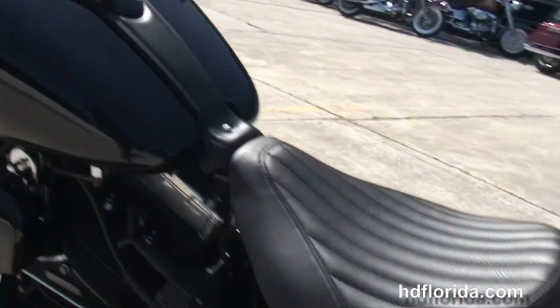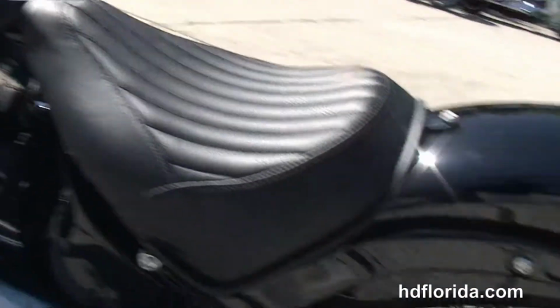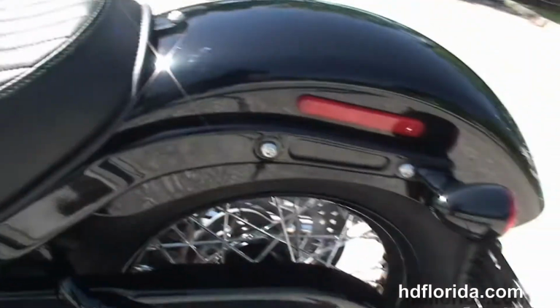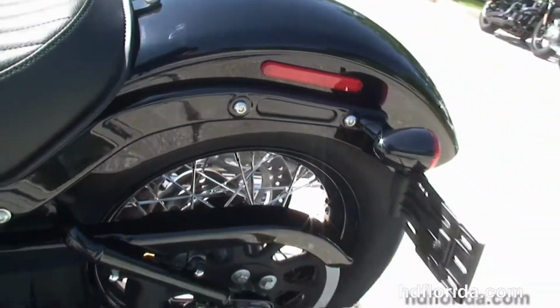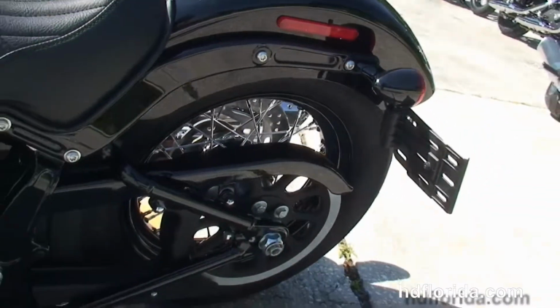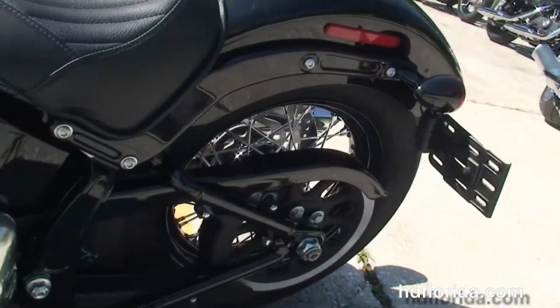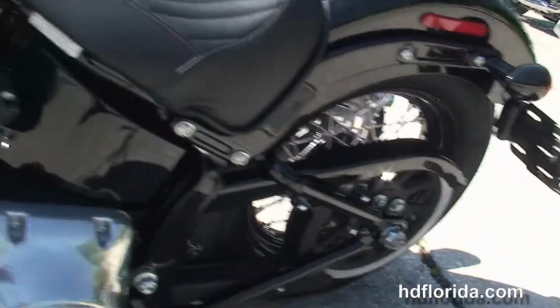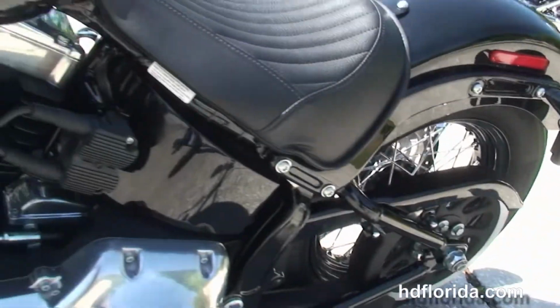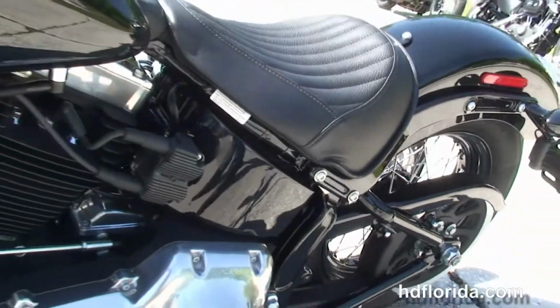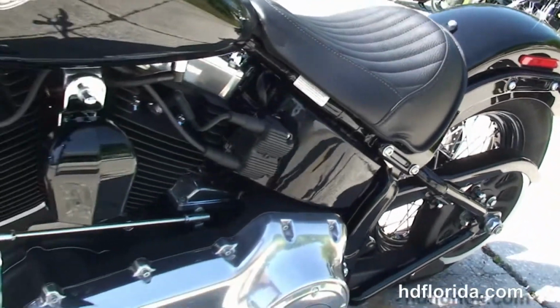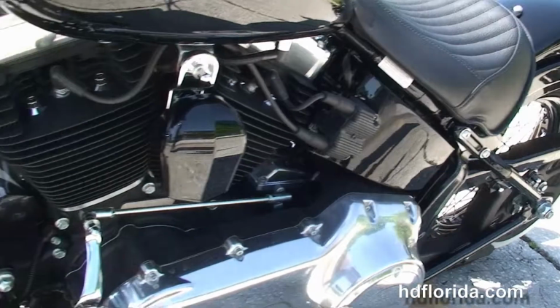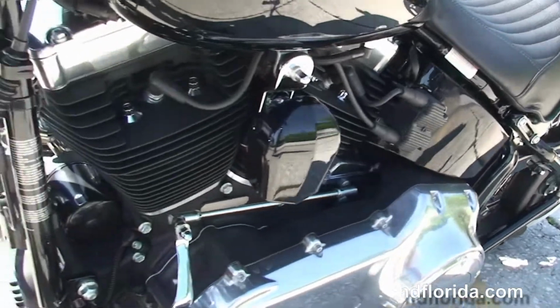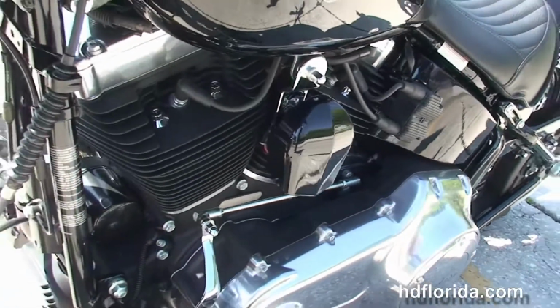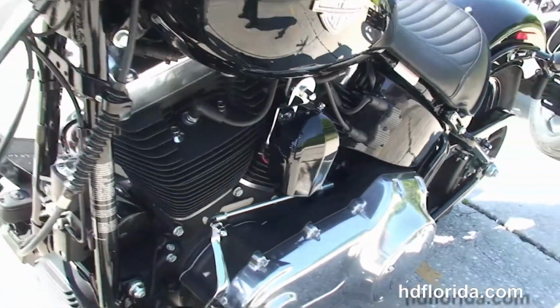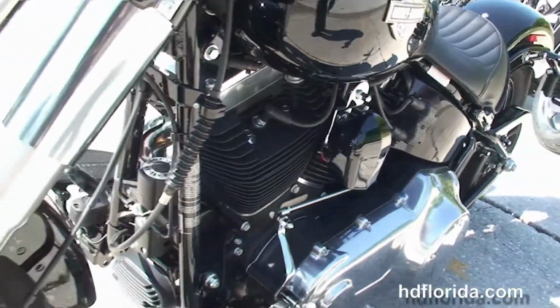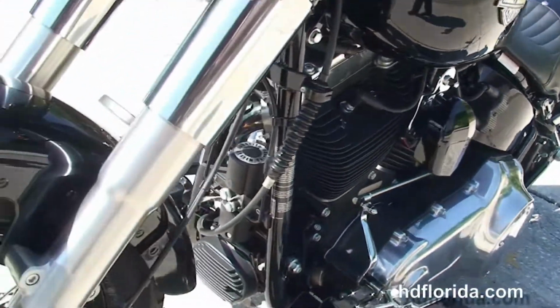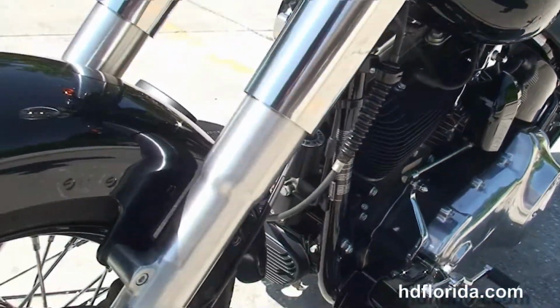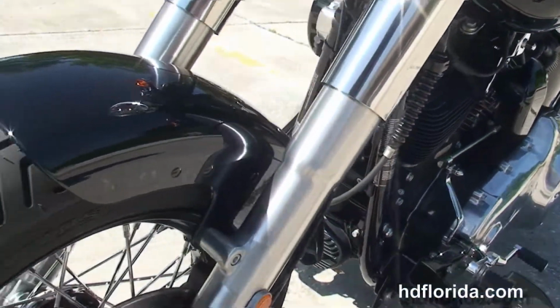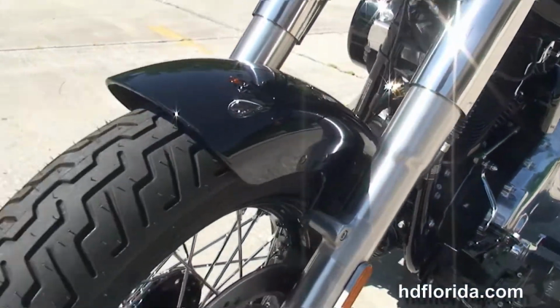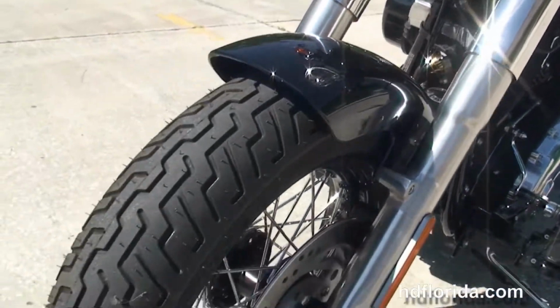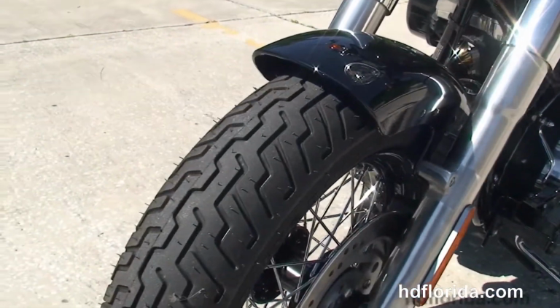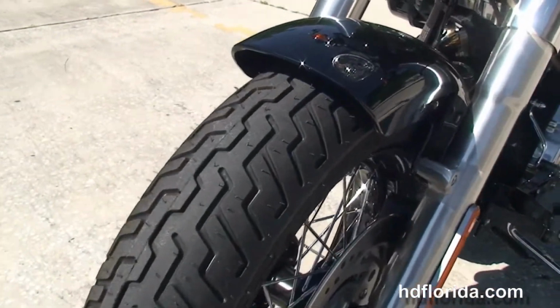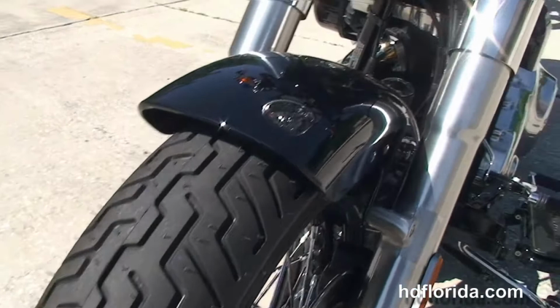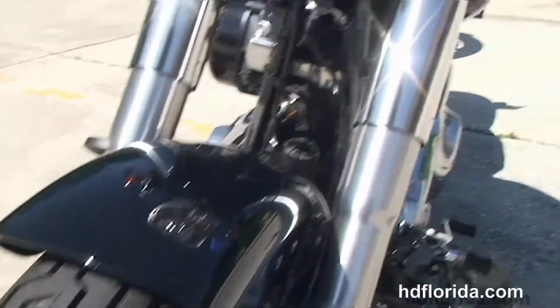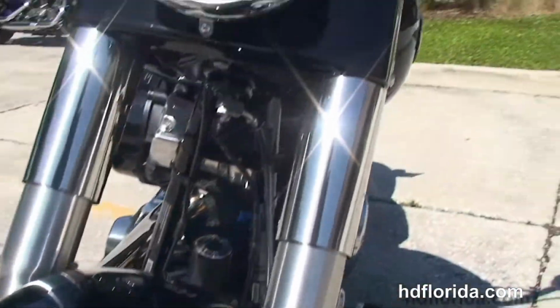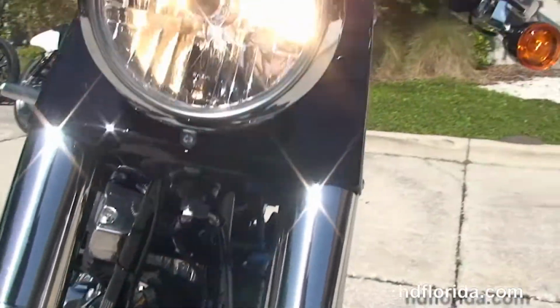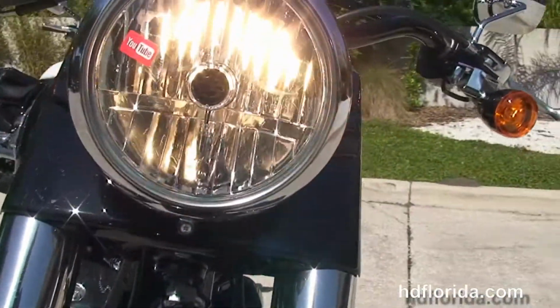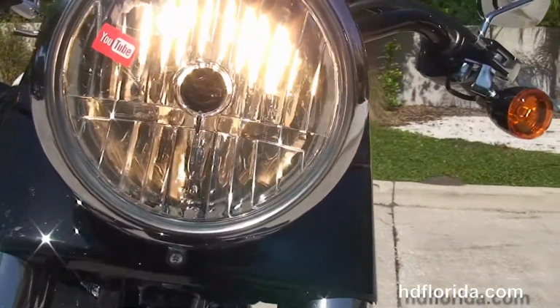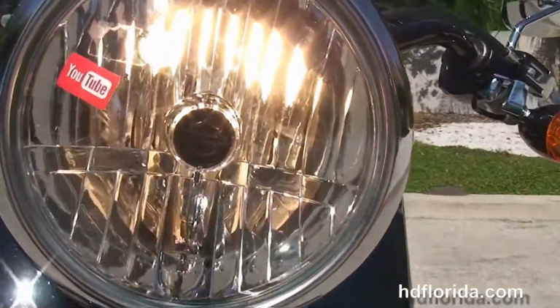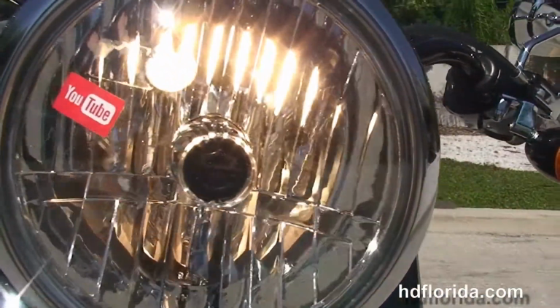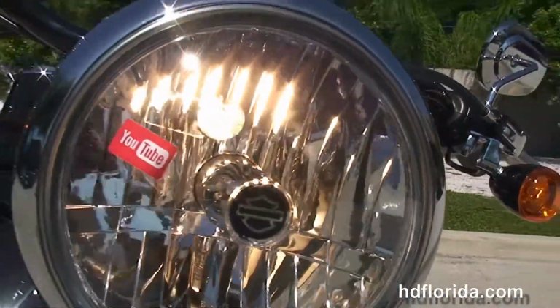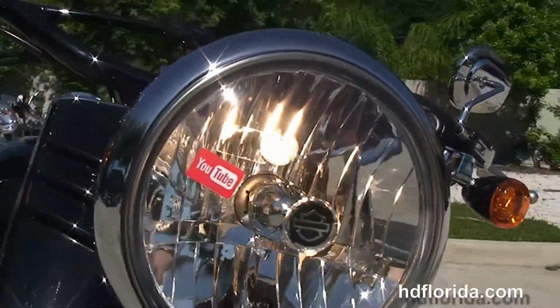This bike is in vivid black, has the factory upgraded ABS and security, and carries a 2 year limited mile warranty that can be extended out for another 5 years on top of that. We've got the classic black ball headlamp out front with chrome trimmery.